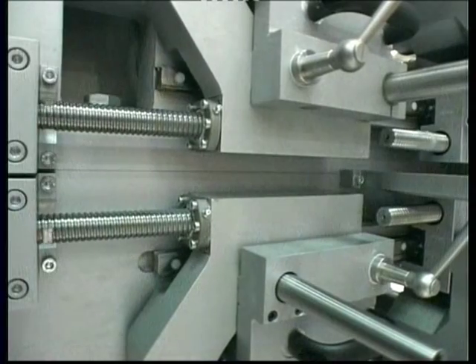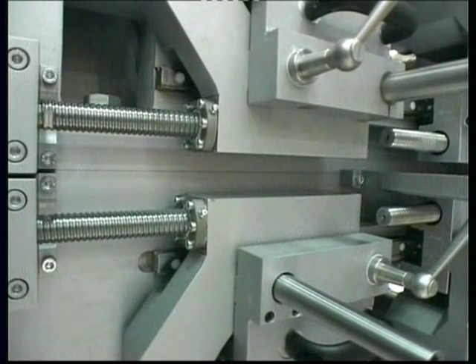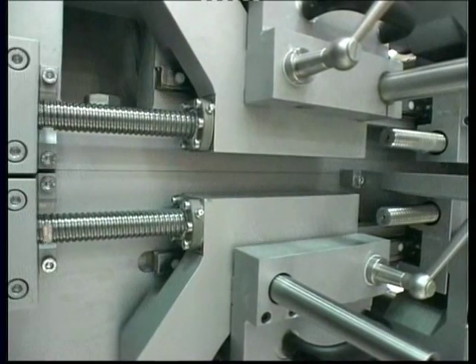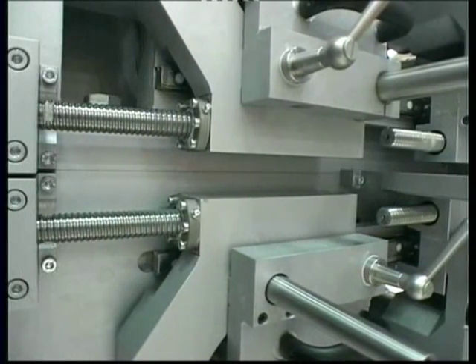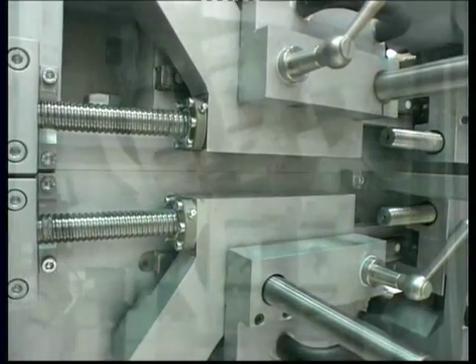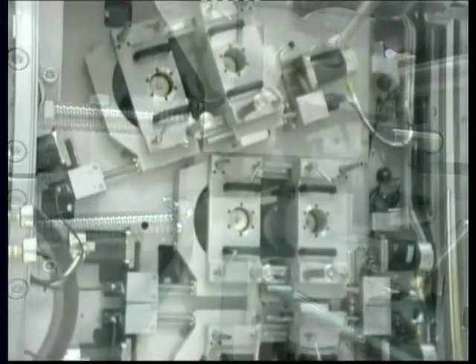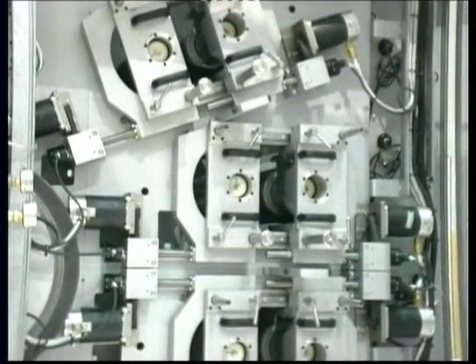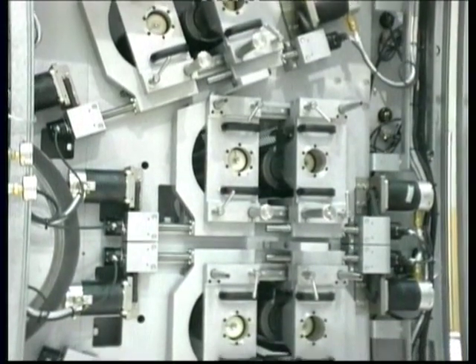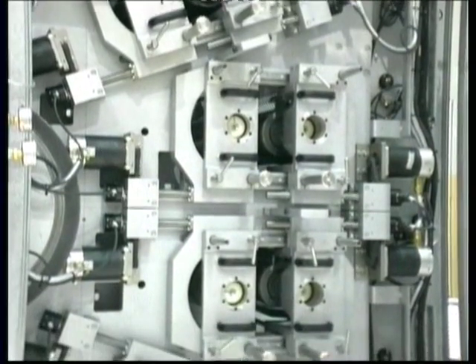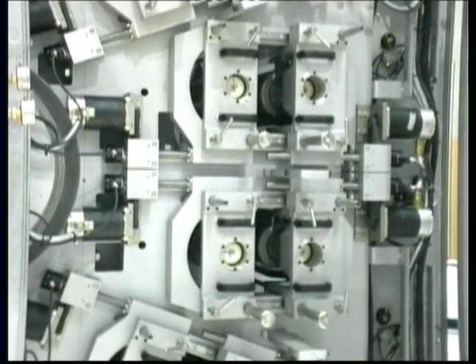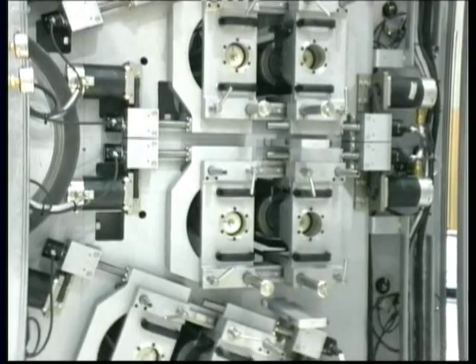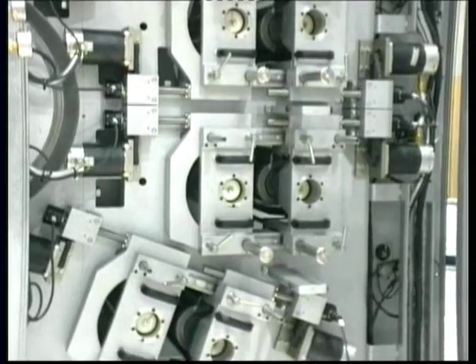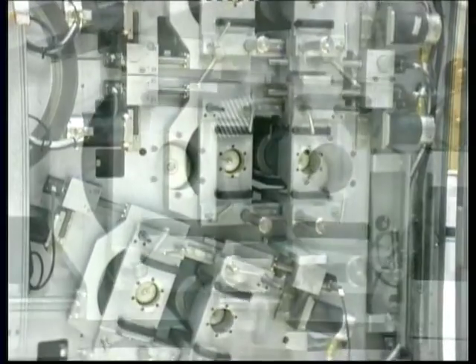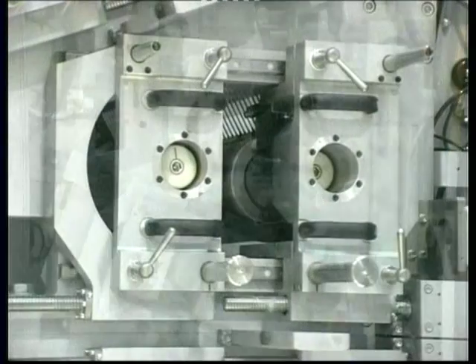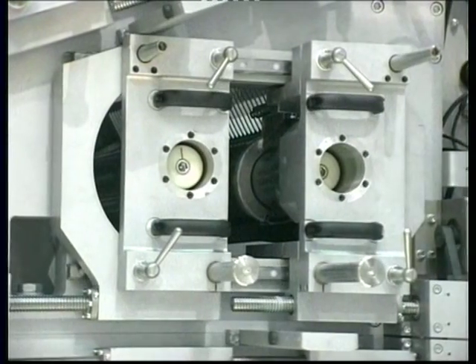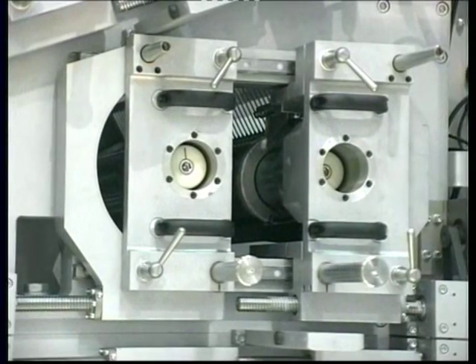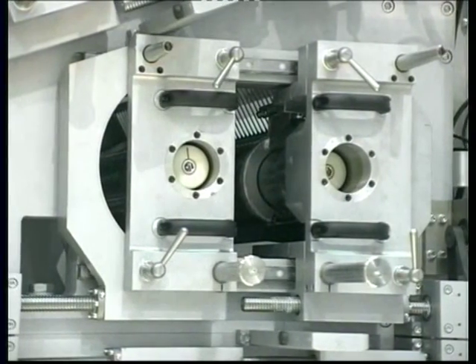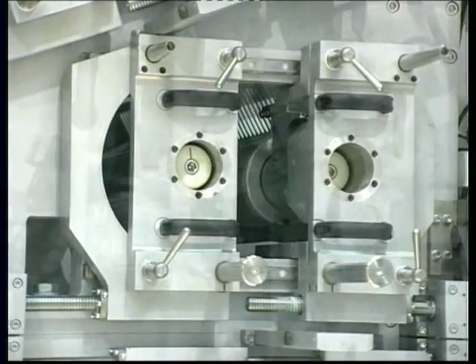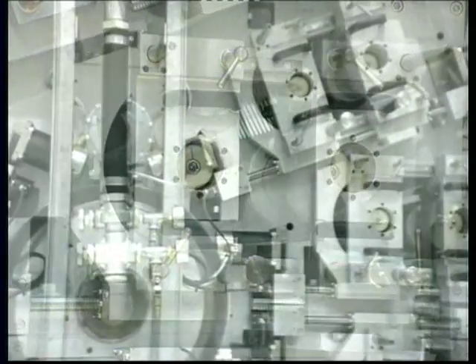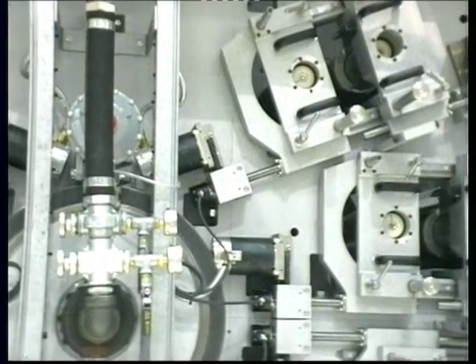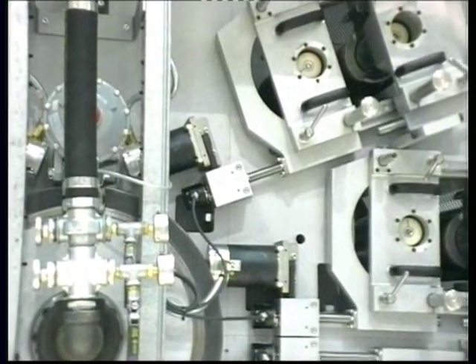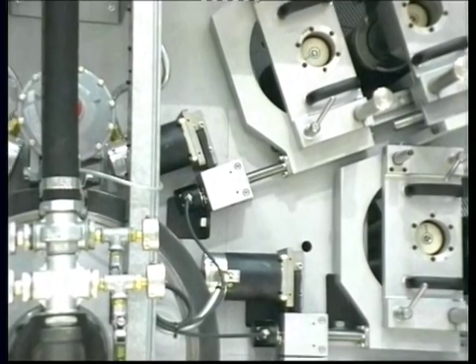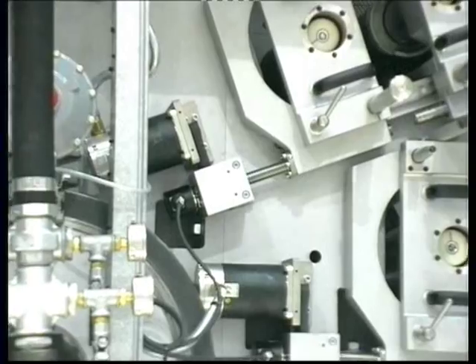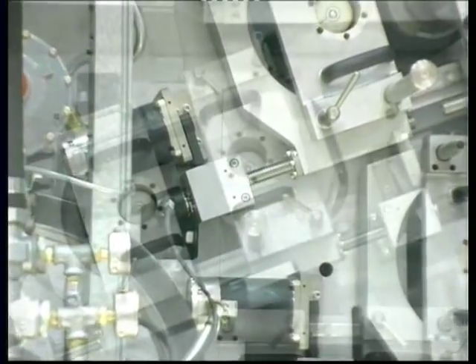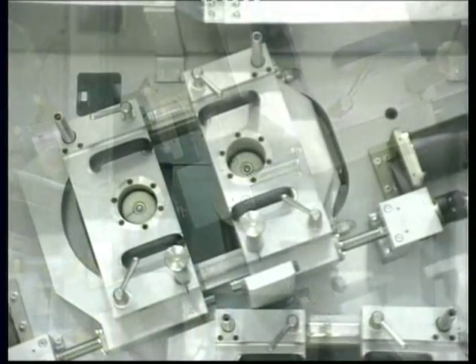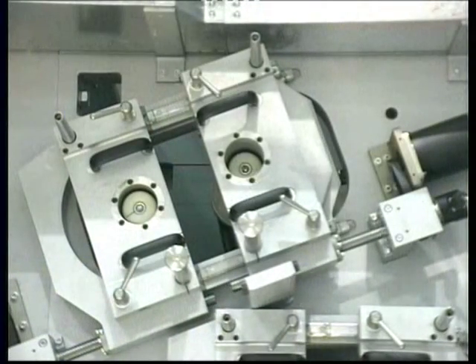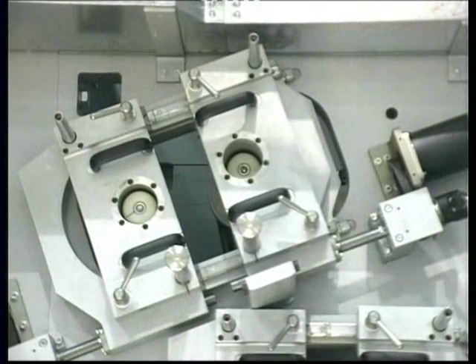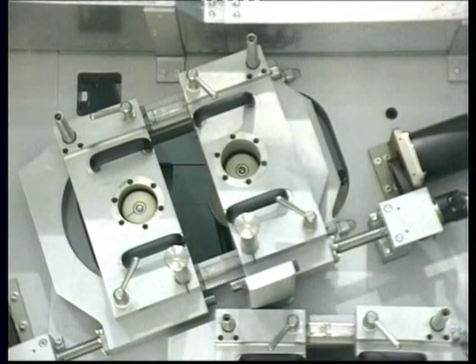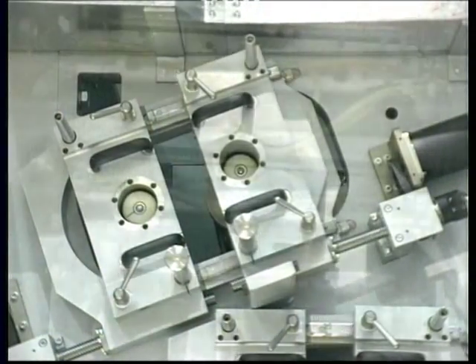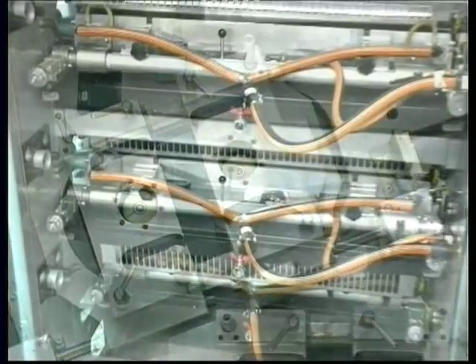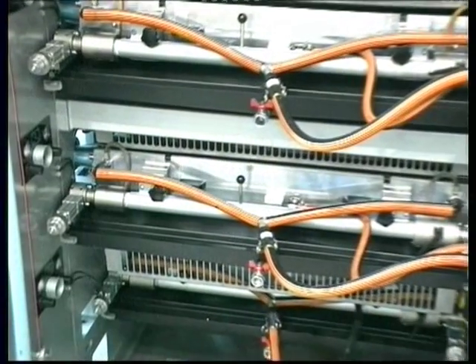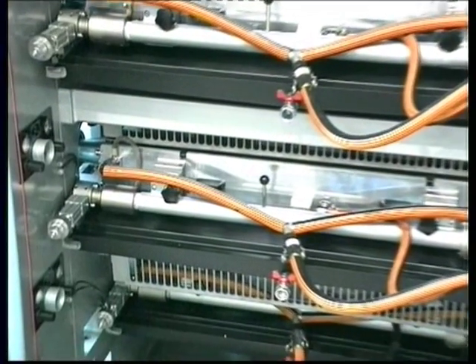Meanwhile, mandrels are firmly supported on the drive side of the press. In only a few seconds we can place the new plate sleeves, and after blocking the bearing caps, print desks are brought back into precise print point using the CNC deck positioning system.